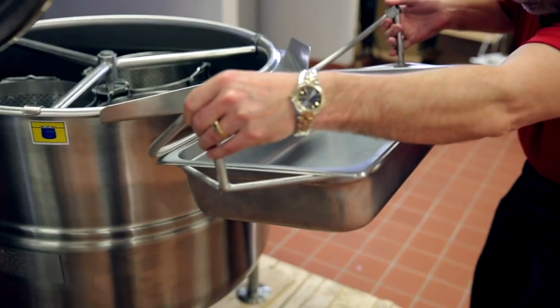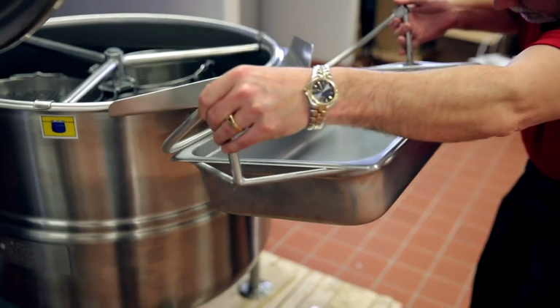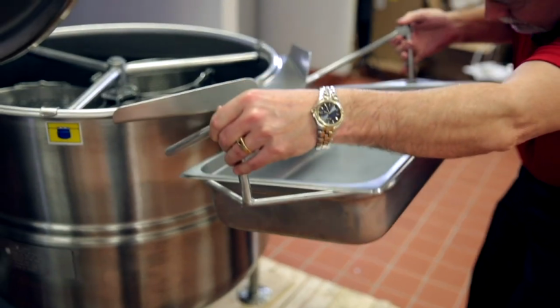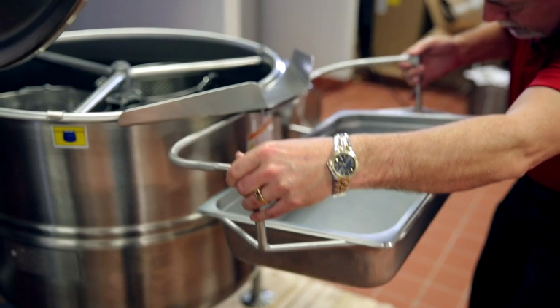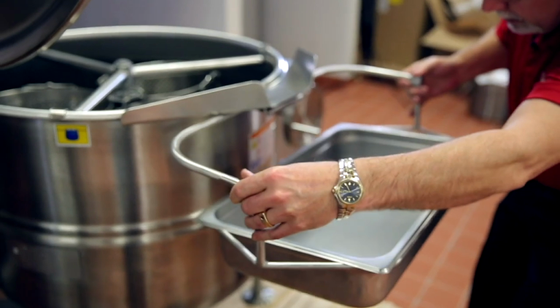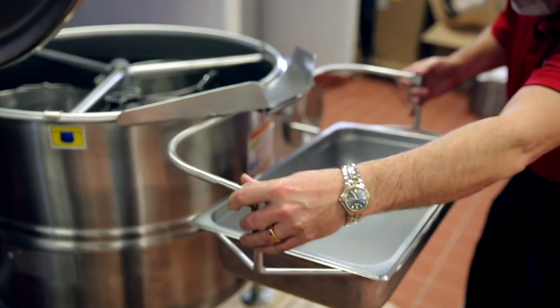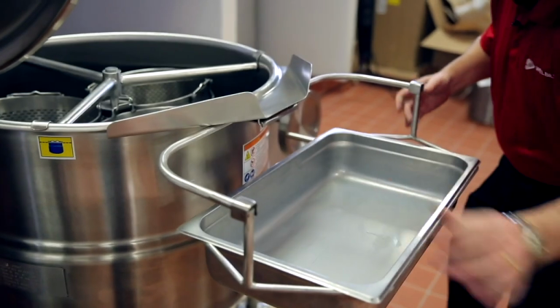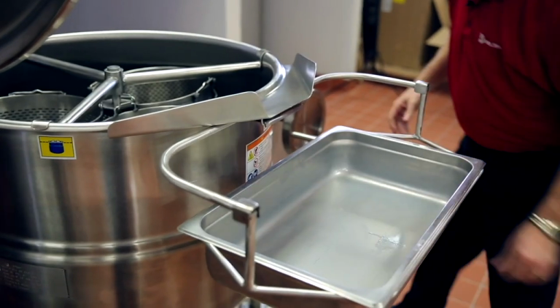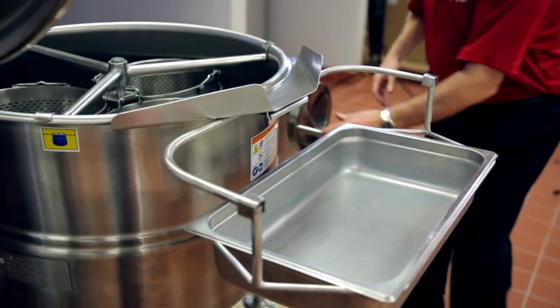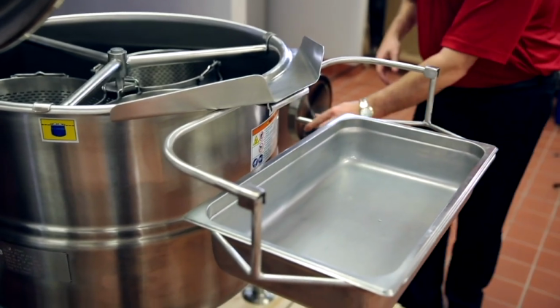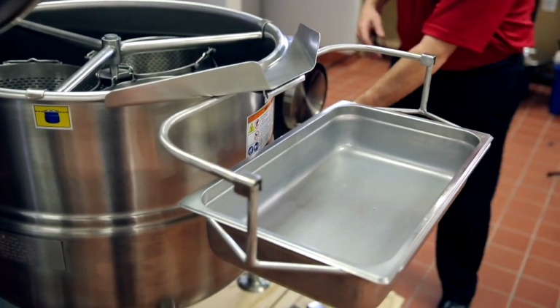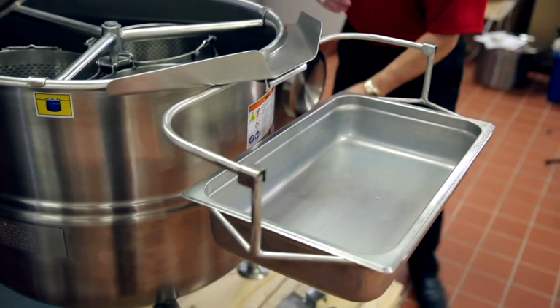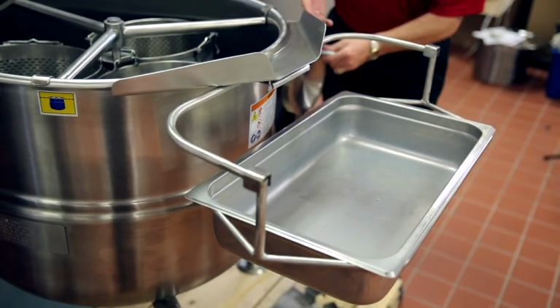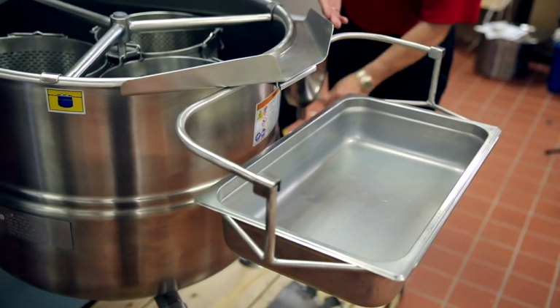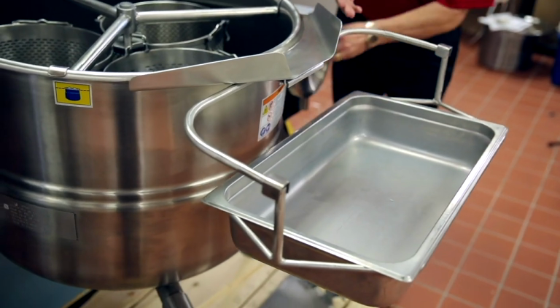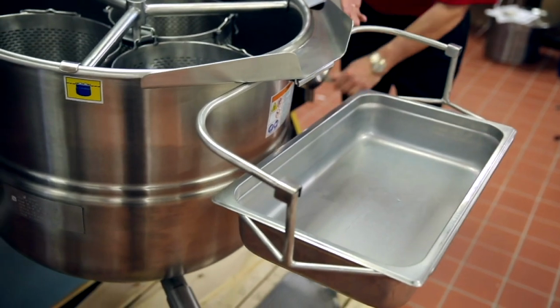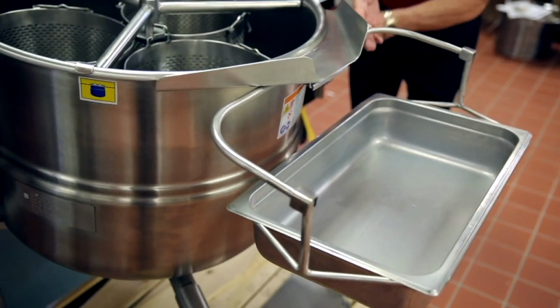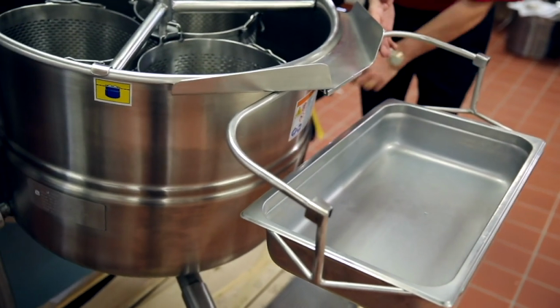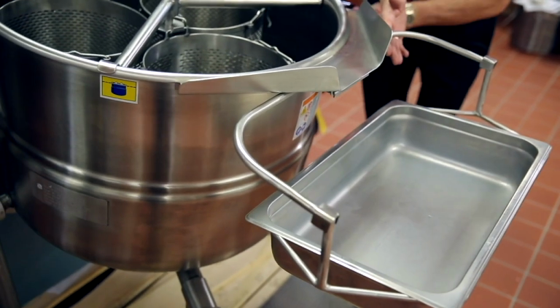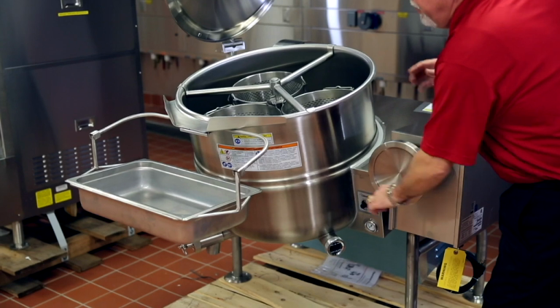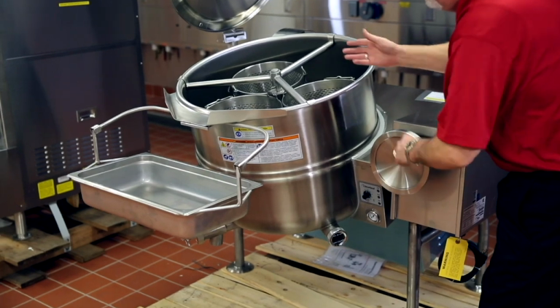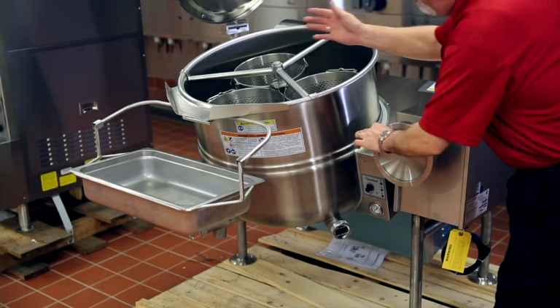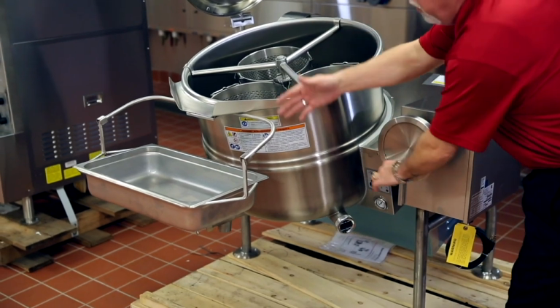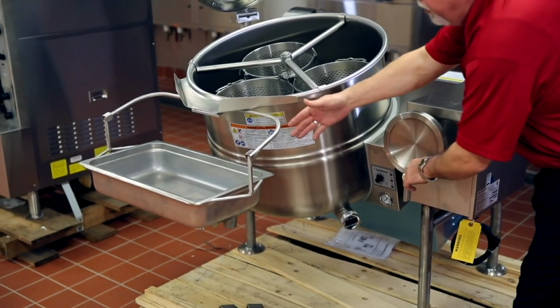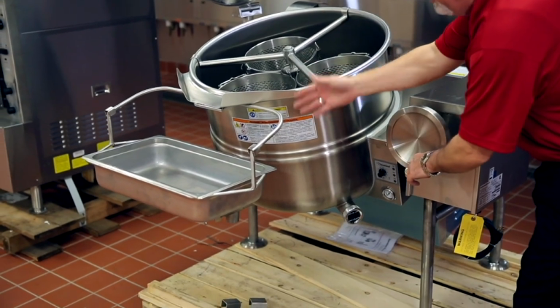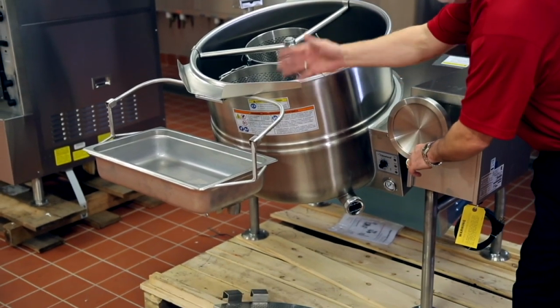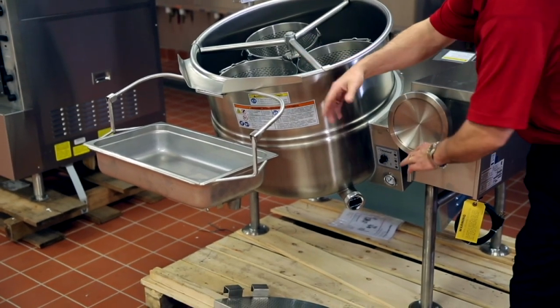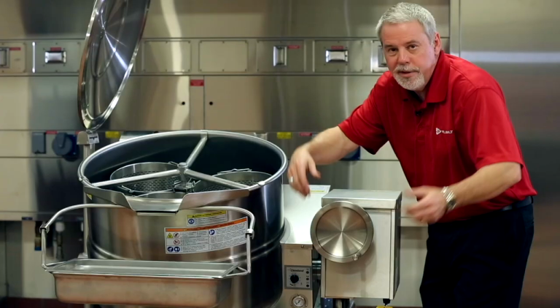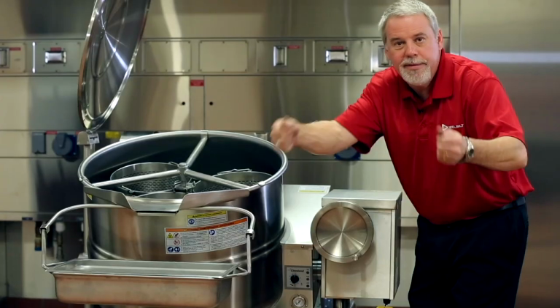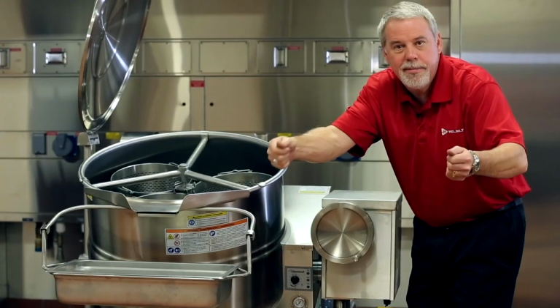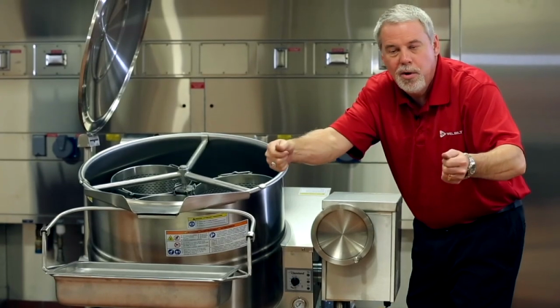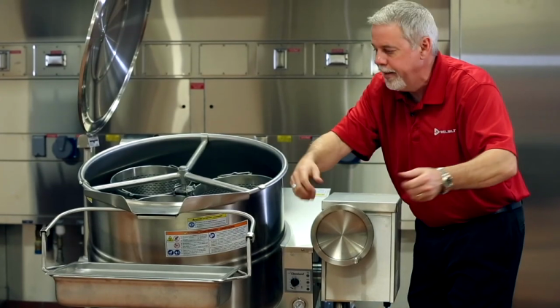We have the pan carrier that you can just hook onto the lid. This makes it very easy for people to pour product into pans without having somebody hold it.